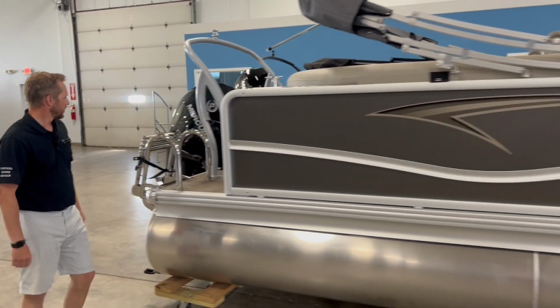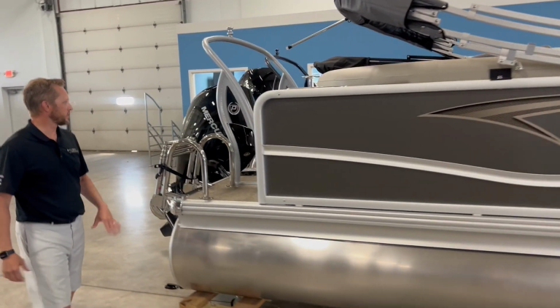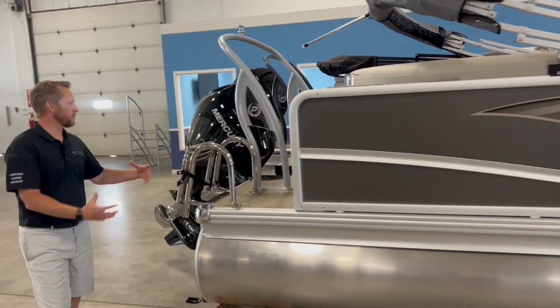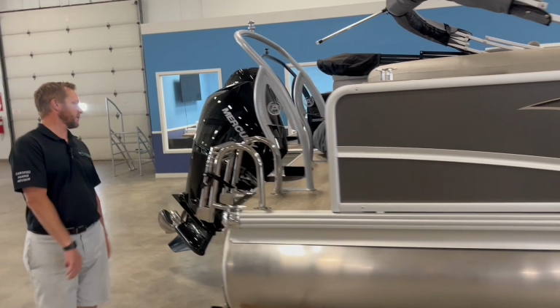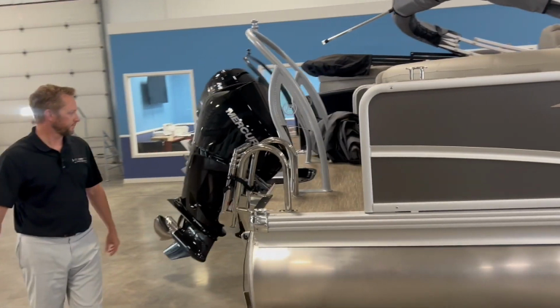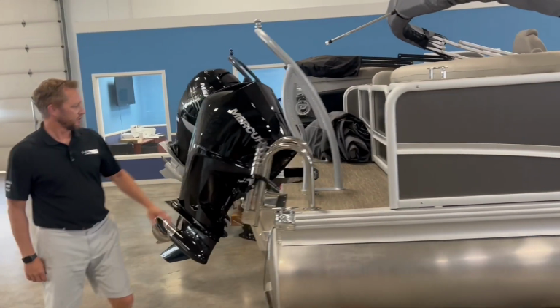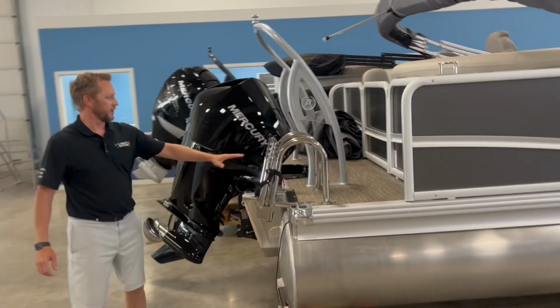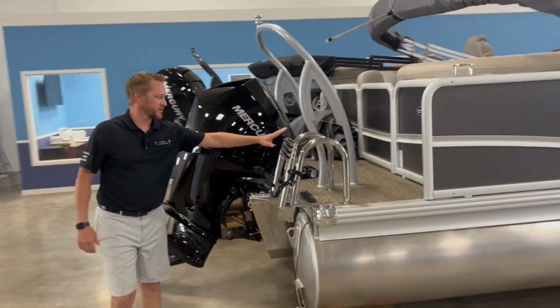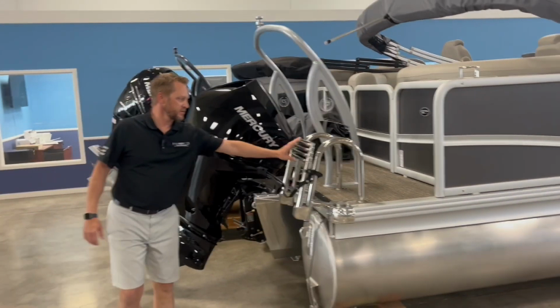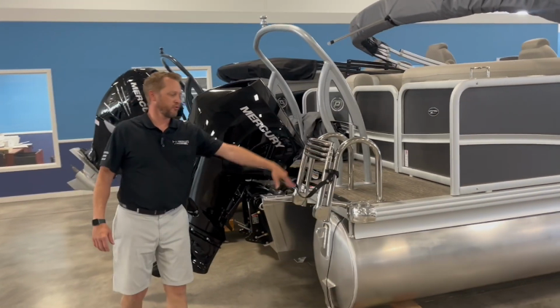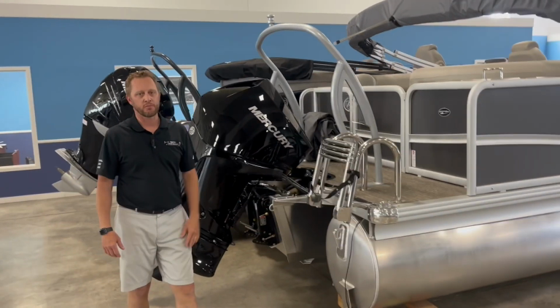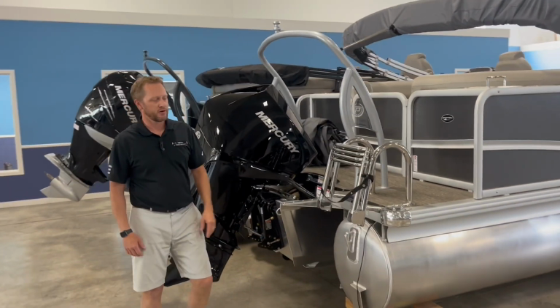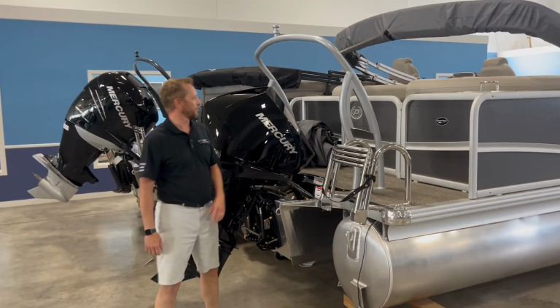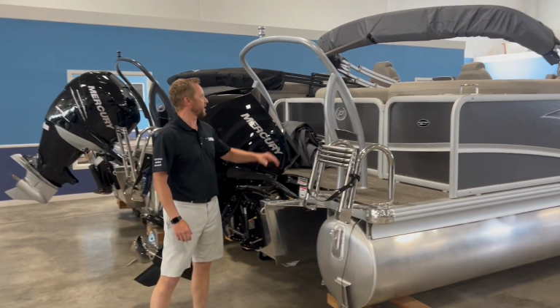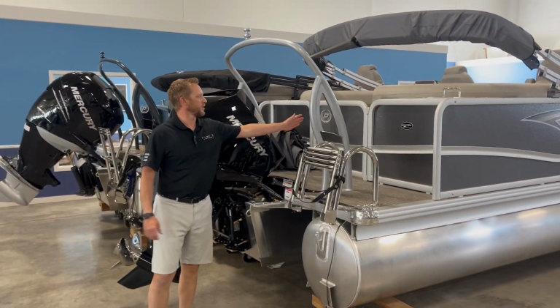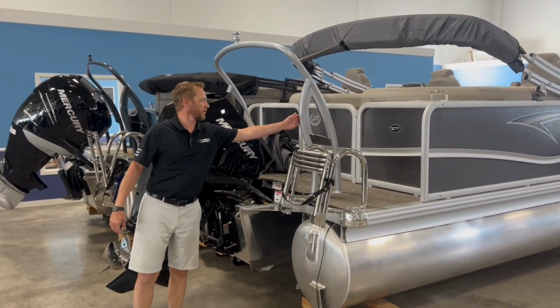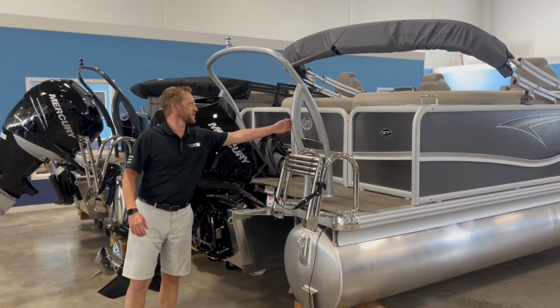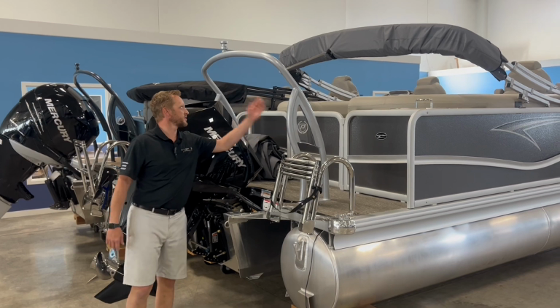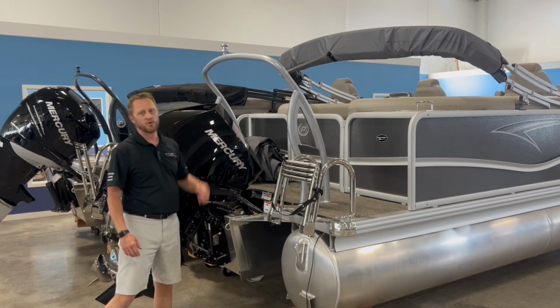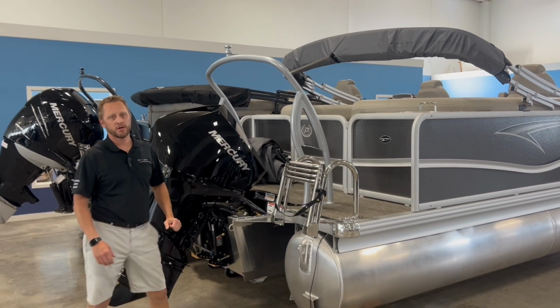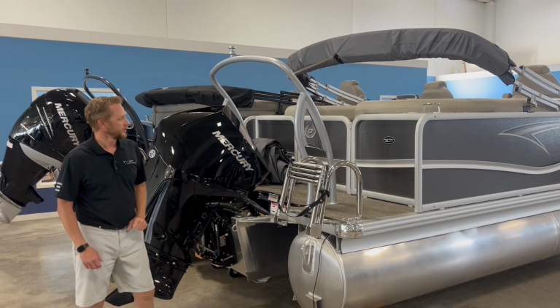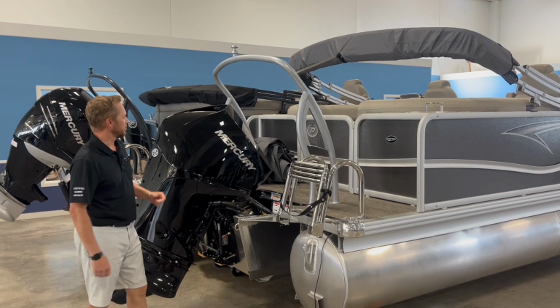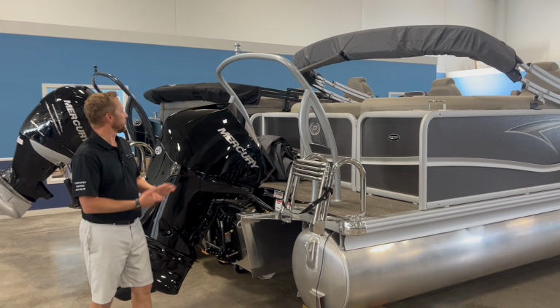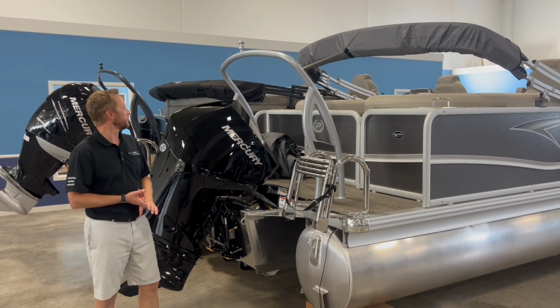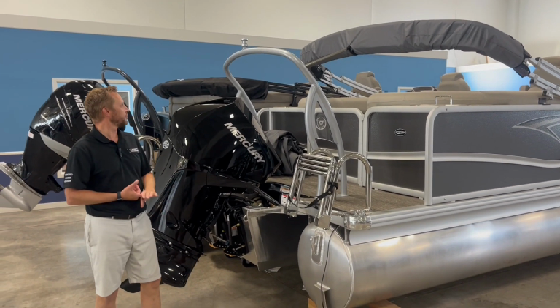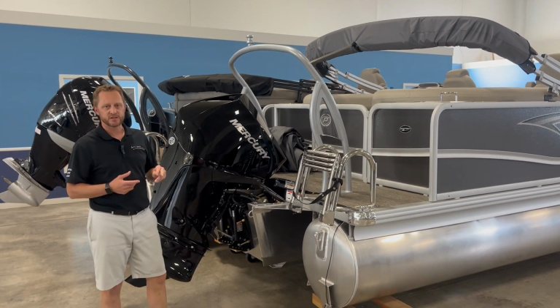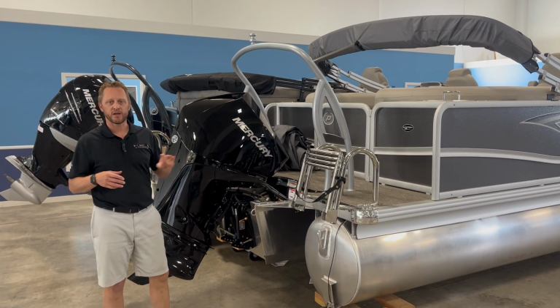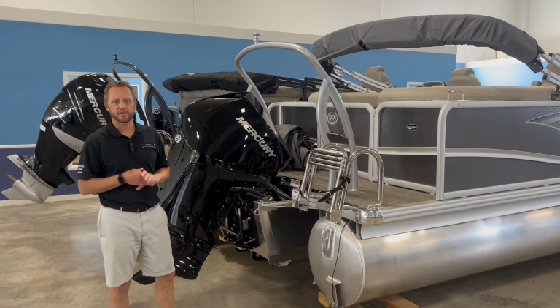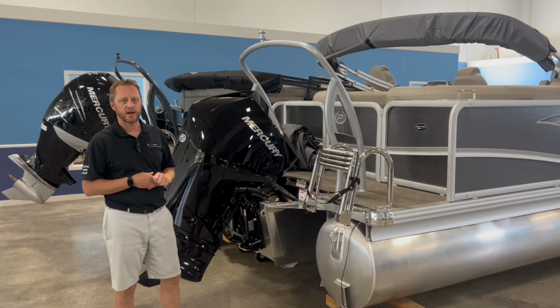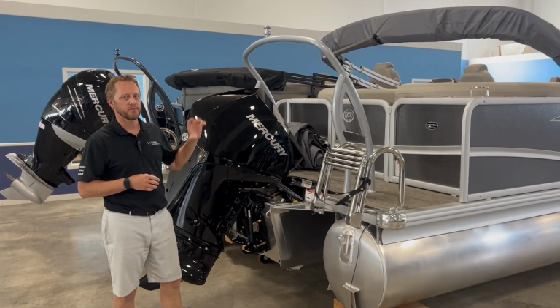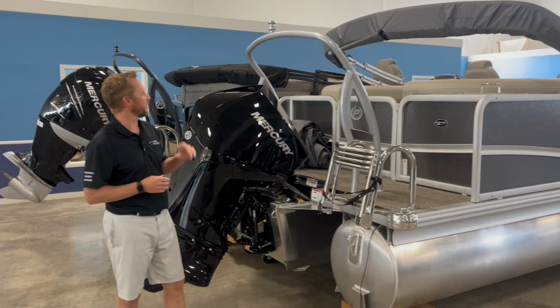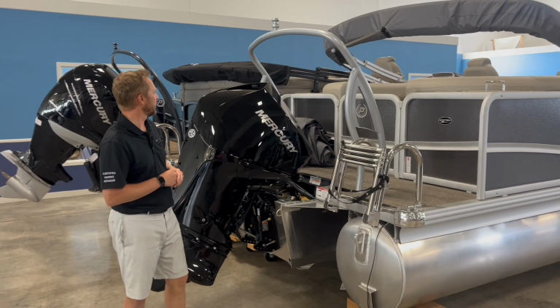As we come to the back, we've got a nice stainless steel four-step ladder that goes down. We've got our nice ski tow bar, so any sort of tubing, skiing, anything like that can be hooked up to there.